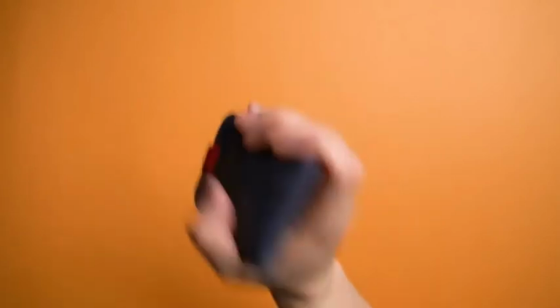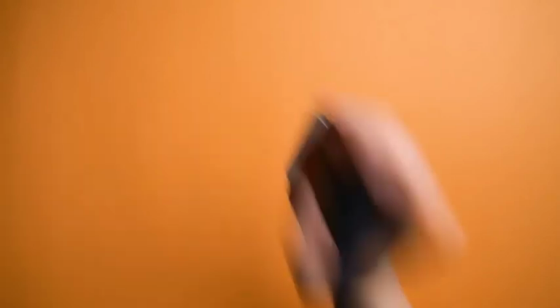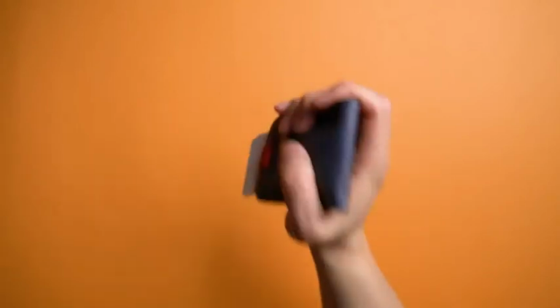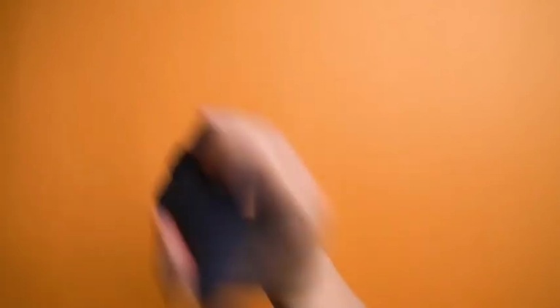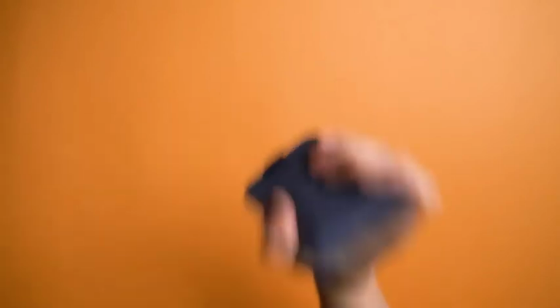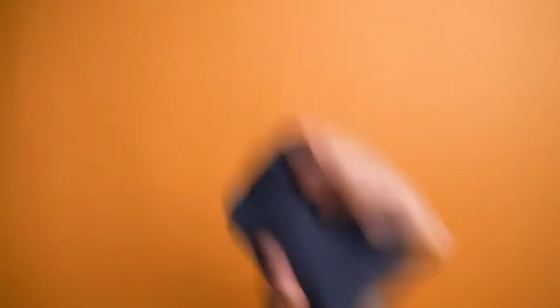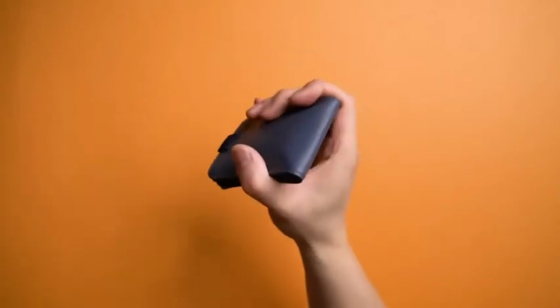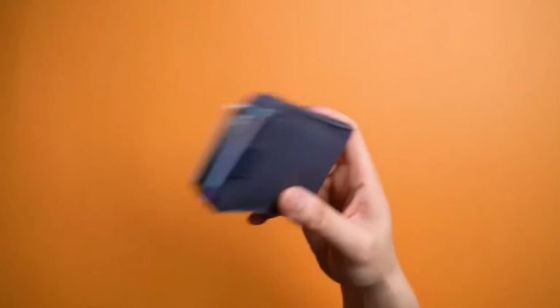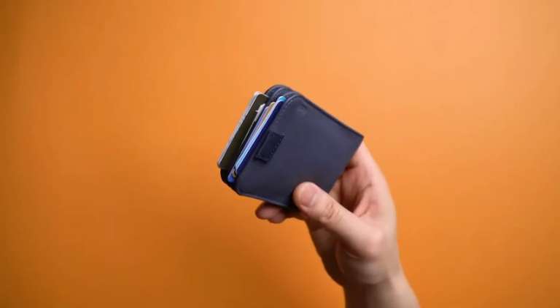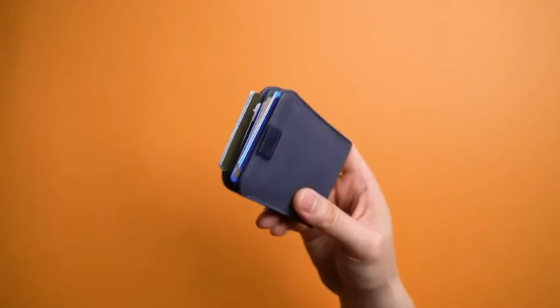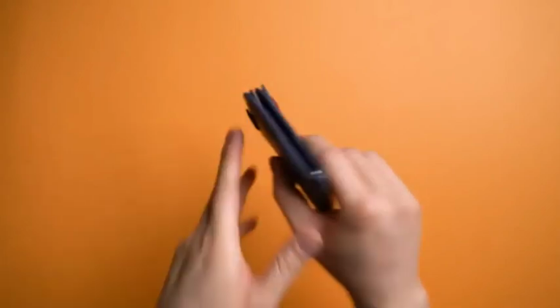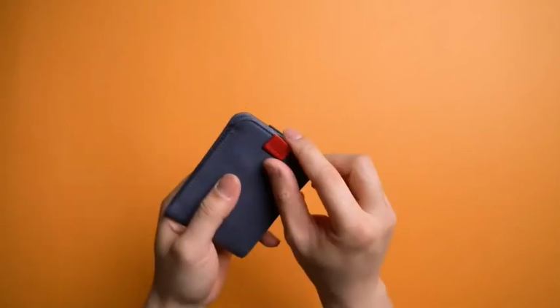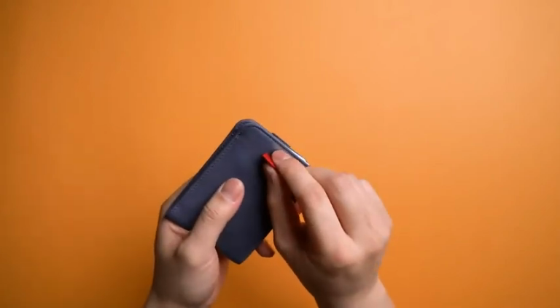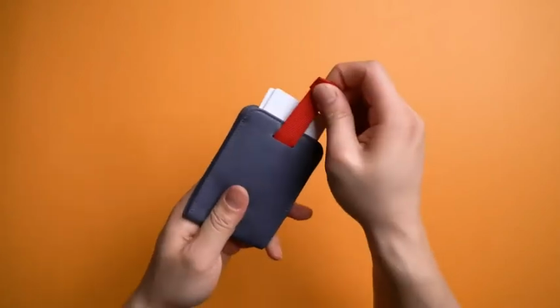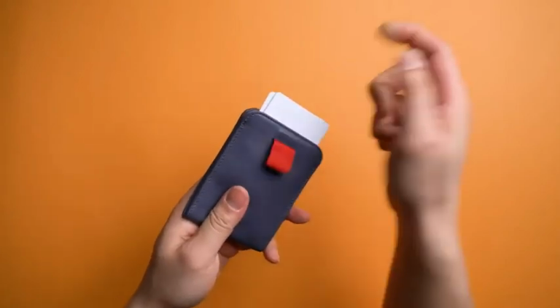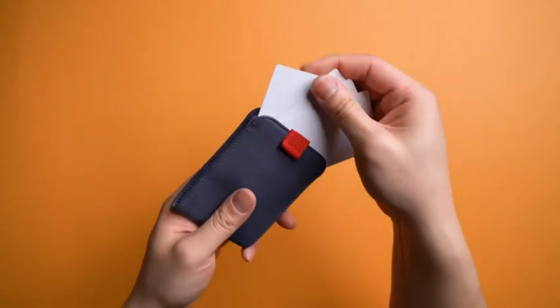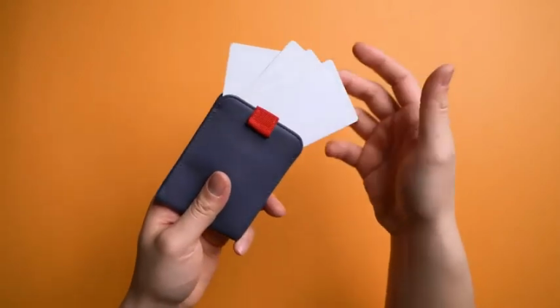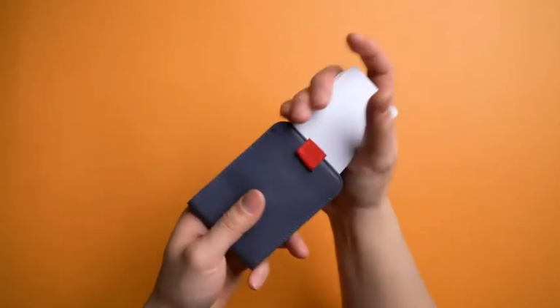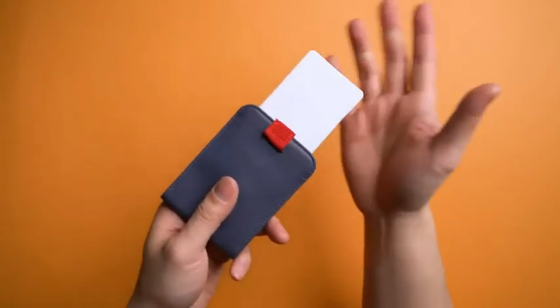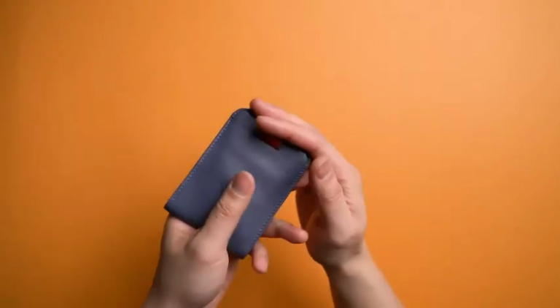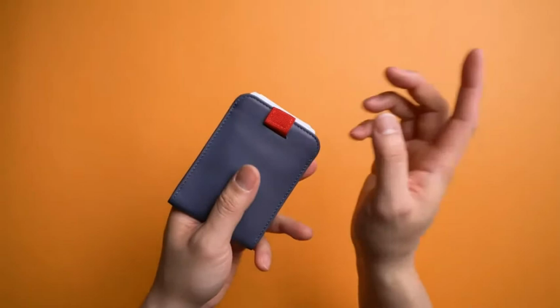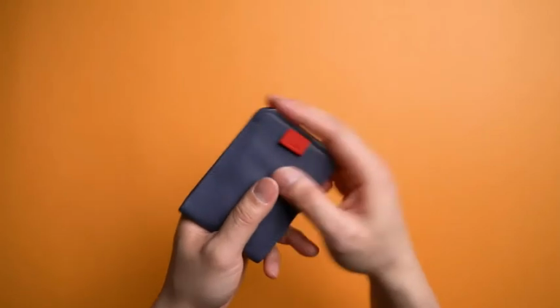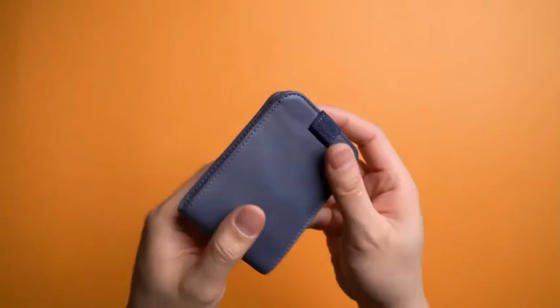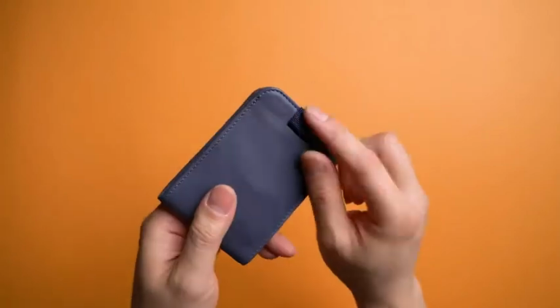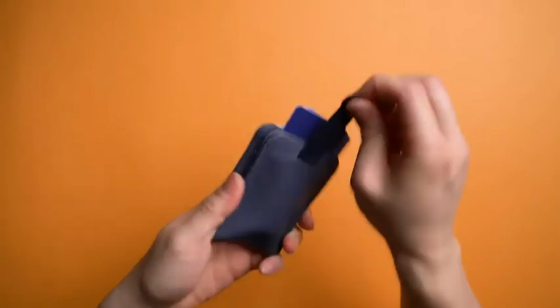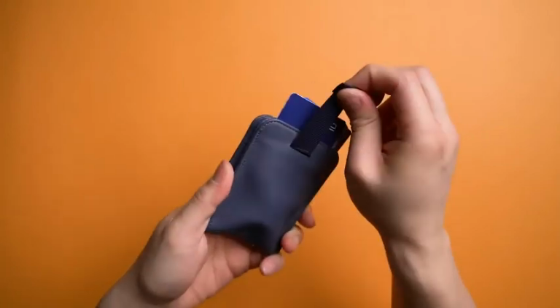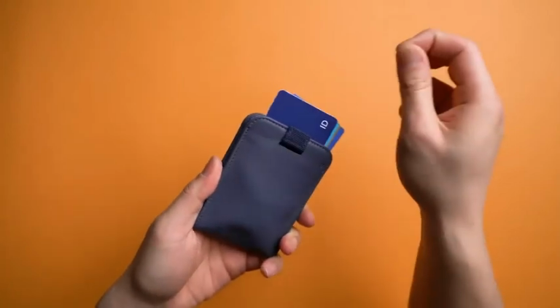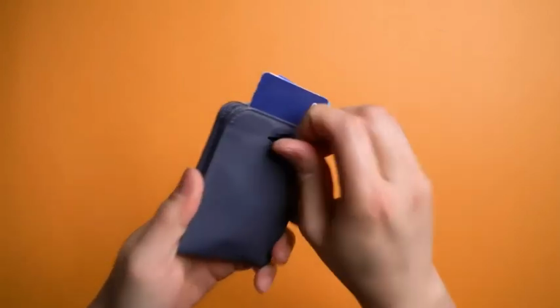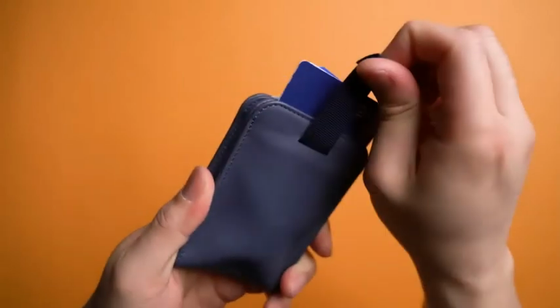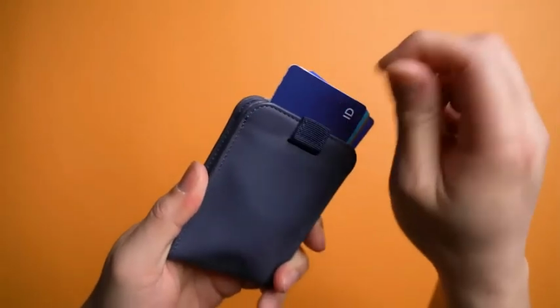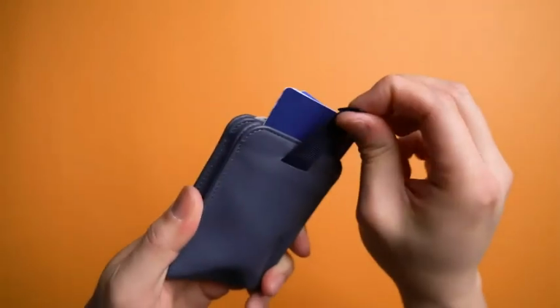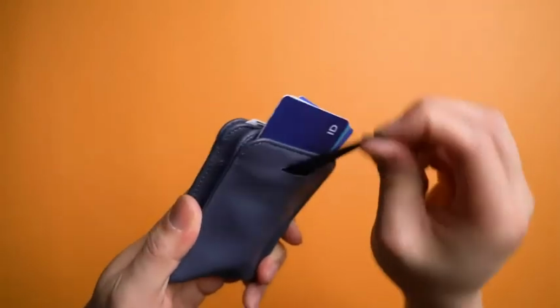Of course, you've got the magnetic closure to keep things tightly in place in my scientific shake tests. But the best part — pull, spread, pay, wha-bam. Plus, in case you missed it, auto-magically retracting pull tabs for all your fidgeting needs.